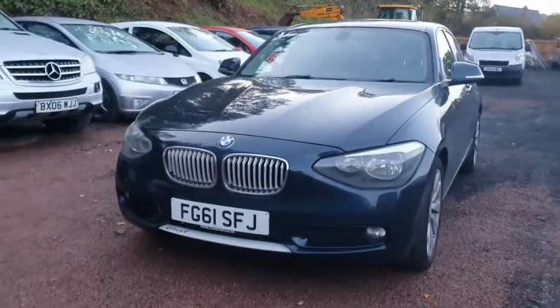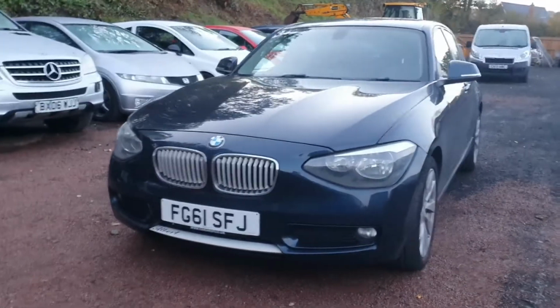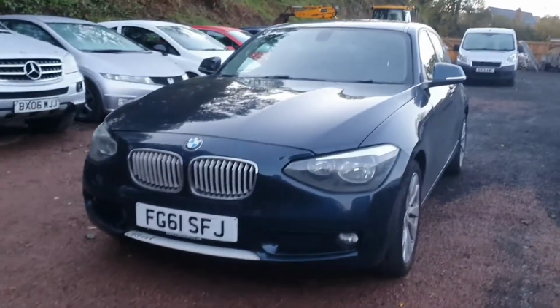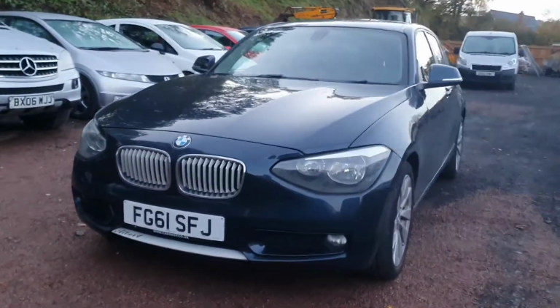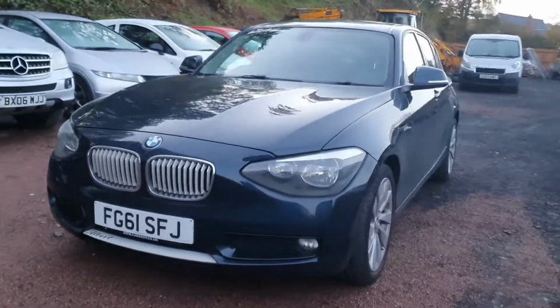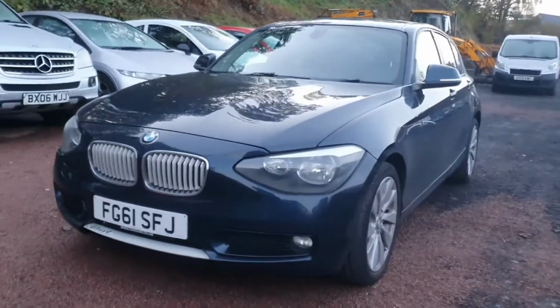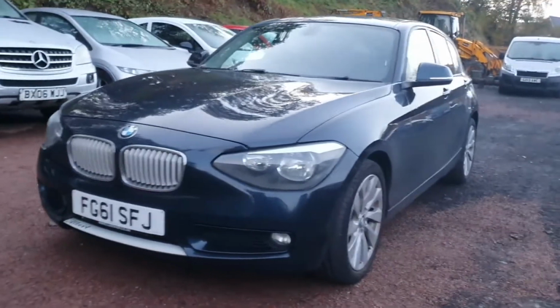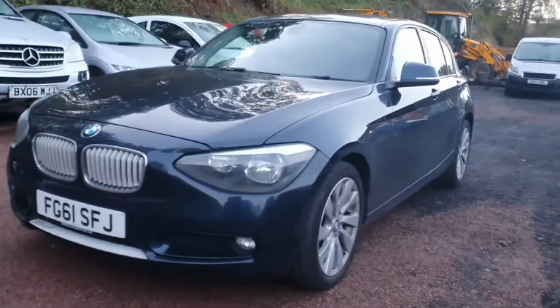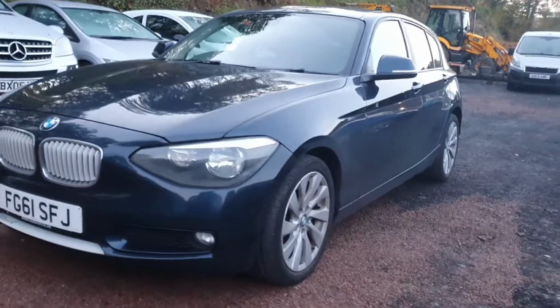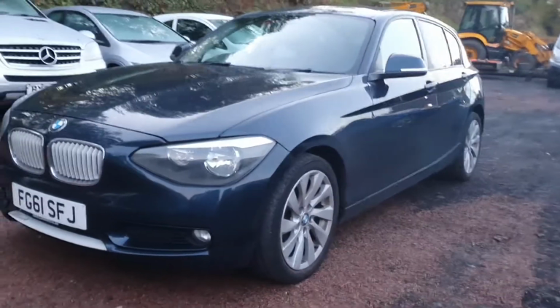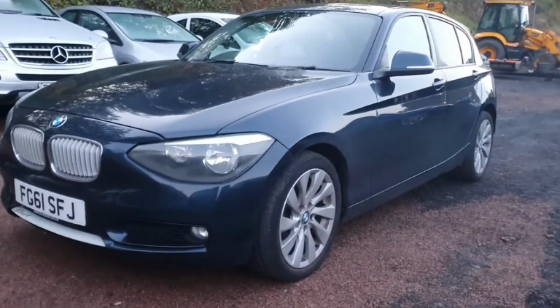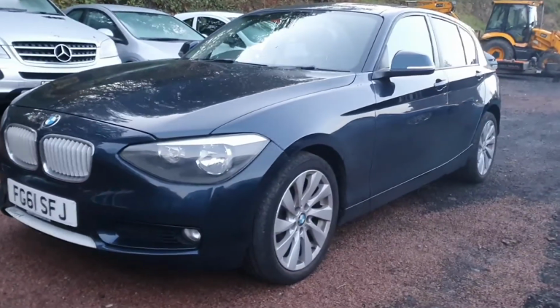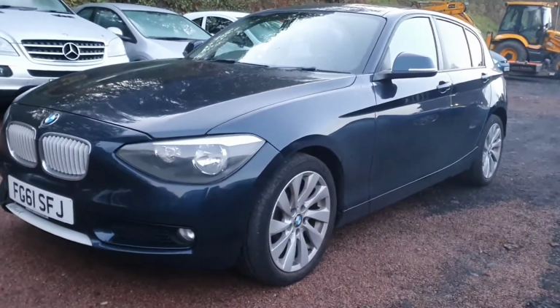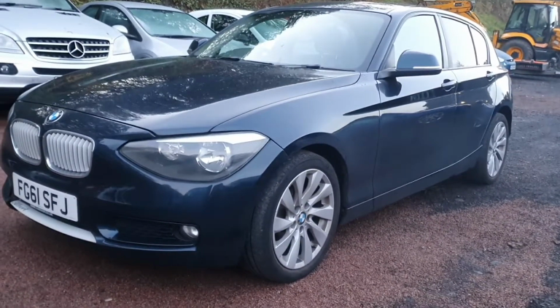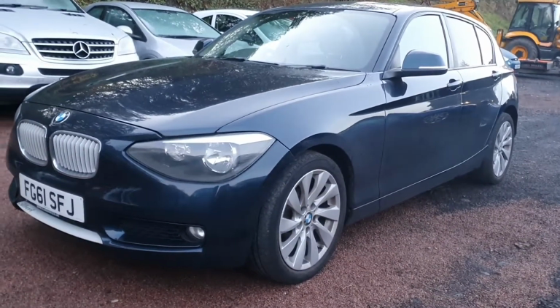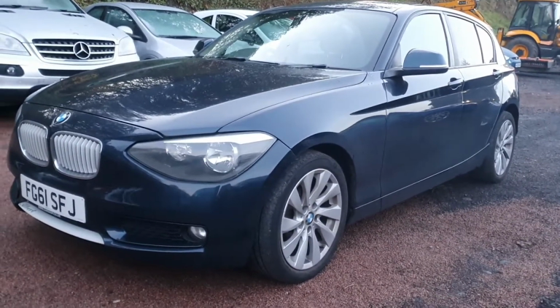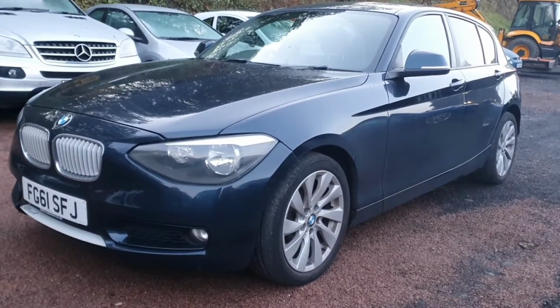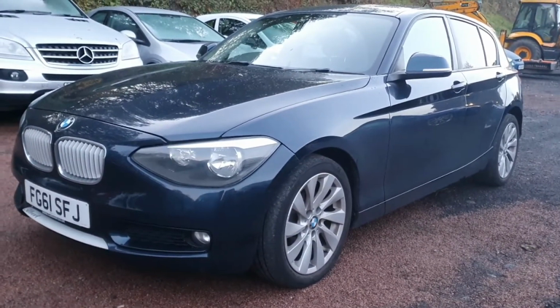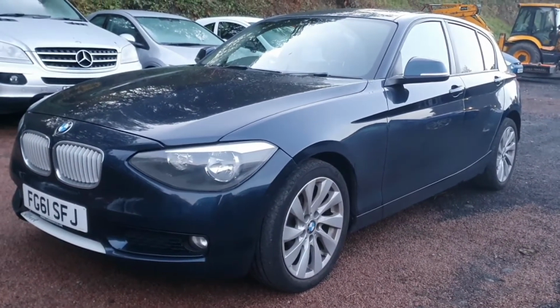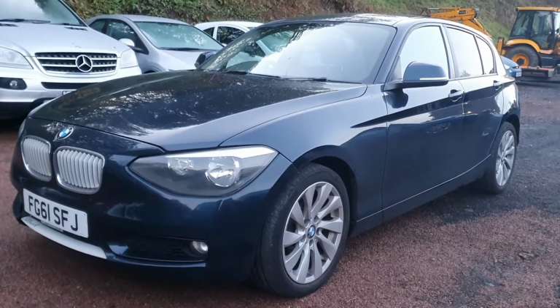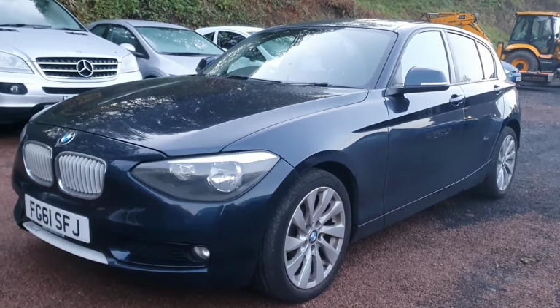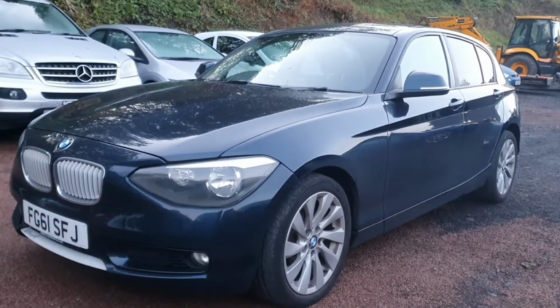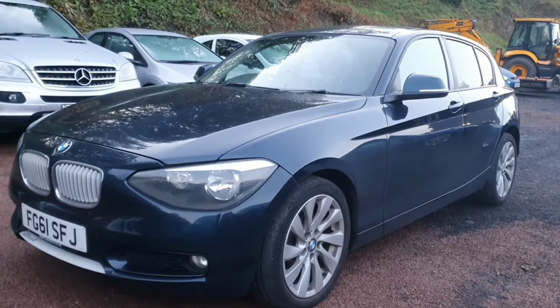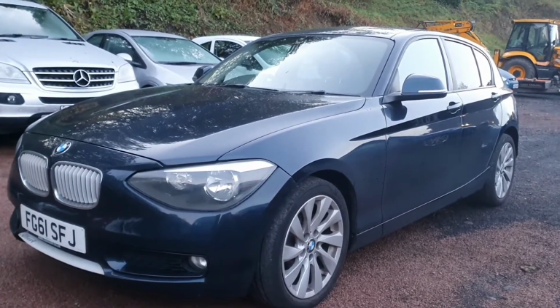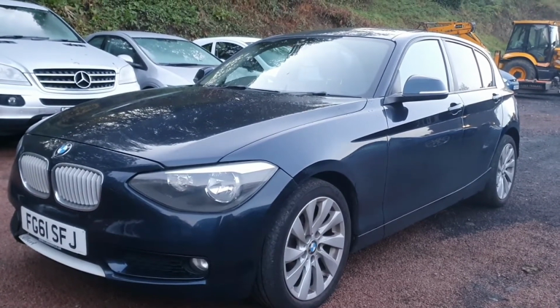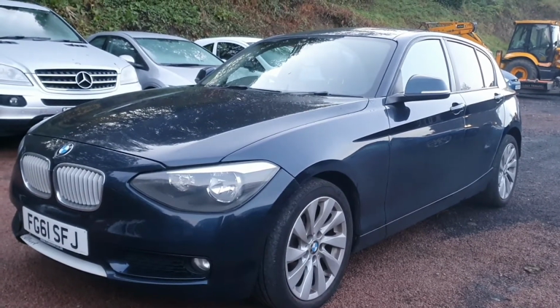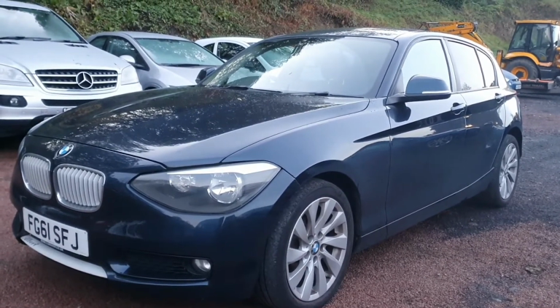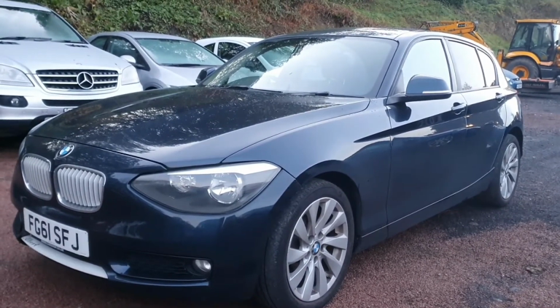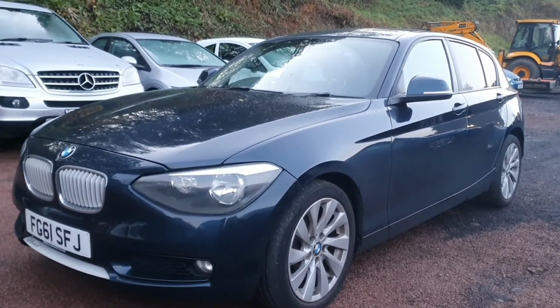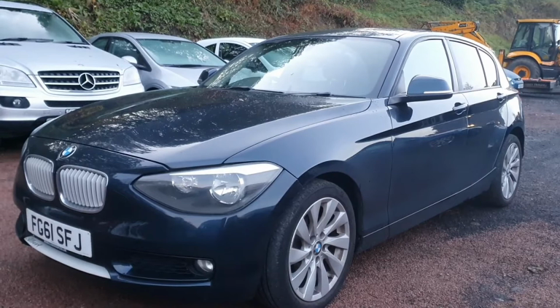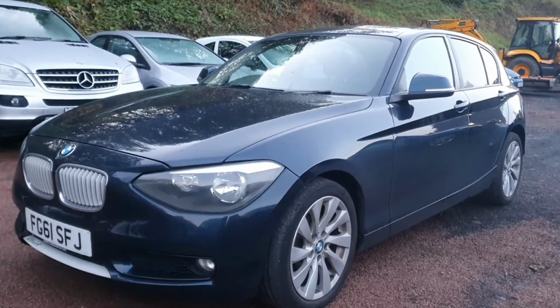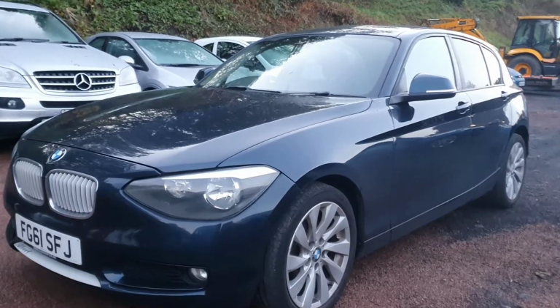It hasn't been prepared yet — literally as it's come into us — but we like to try and get them on our site nice and early, because particularly with the low tax and low running costs of this model, they are very sought-after cars indeed.